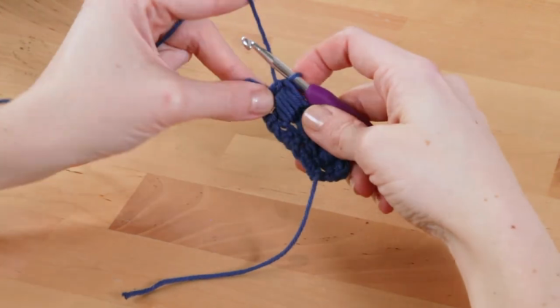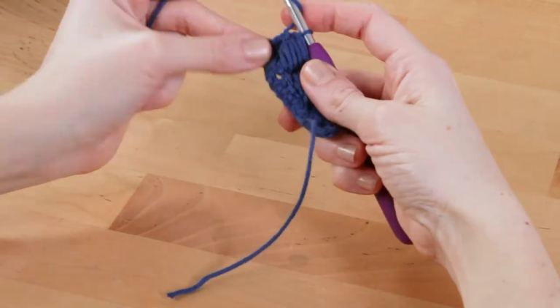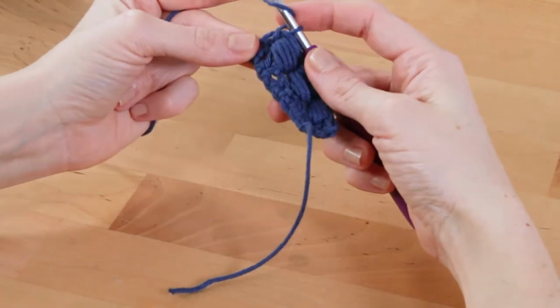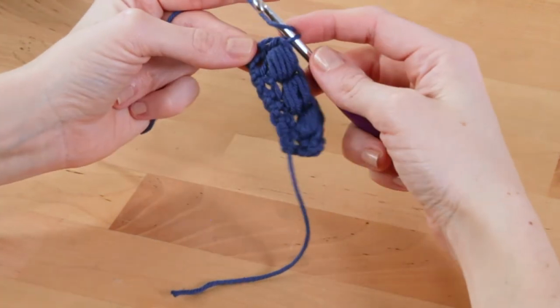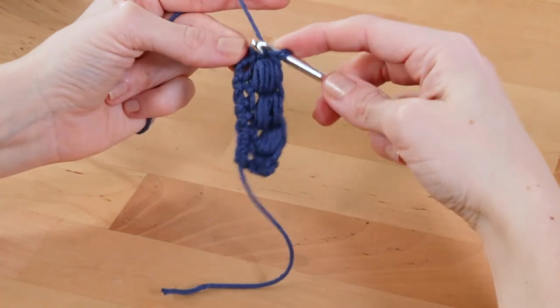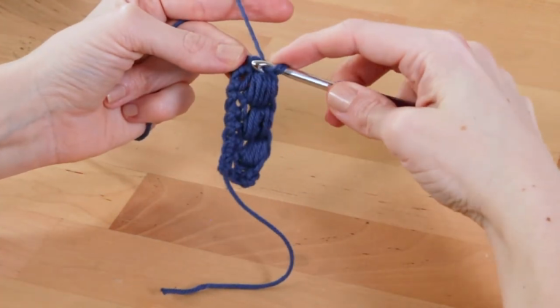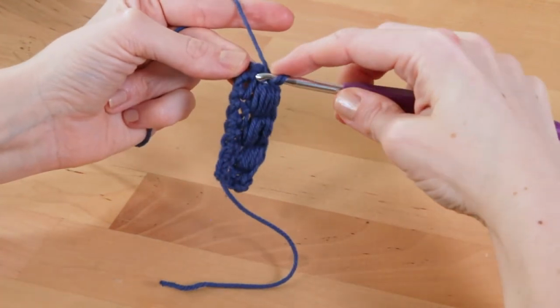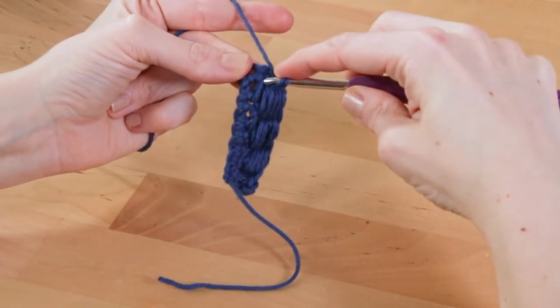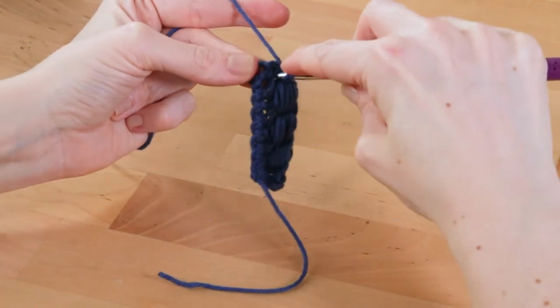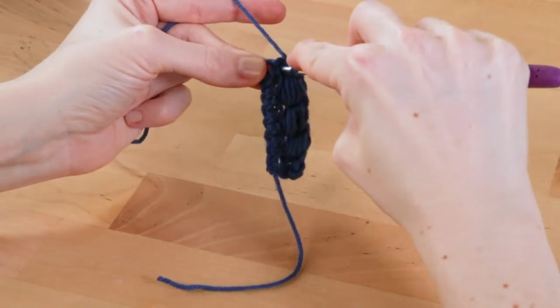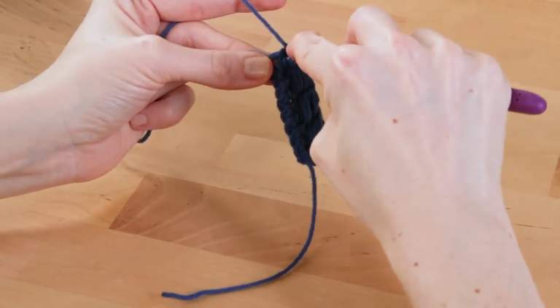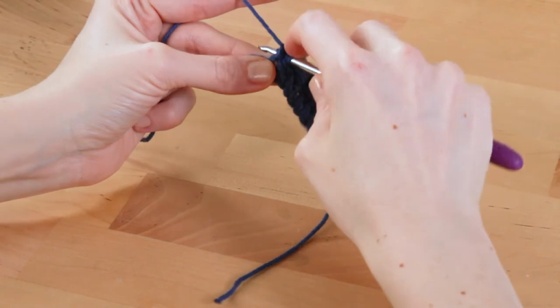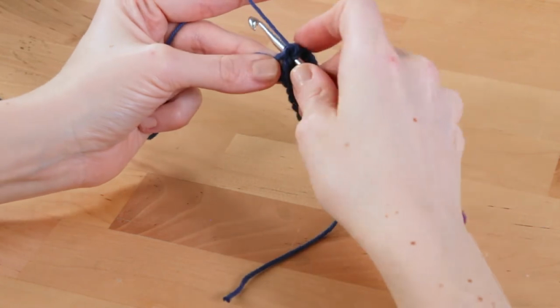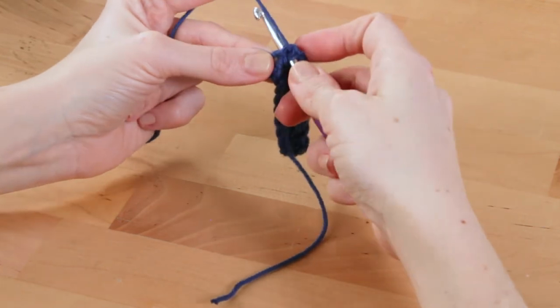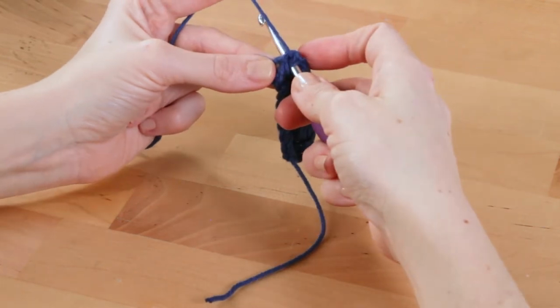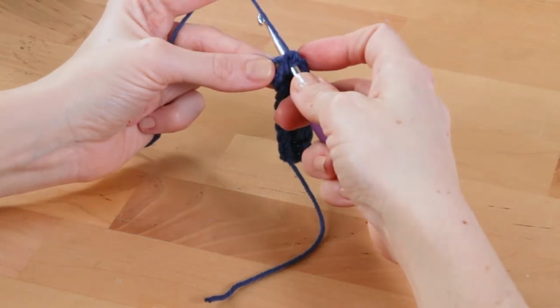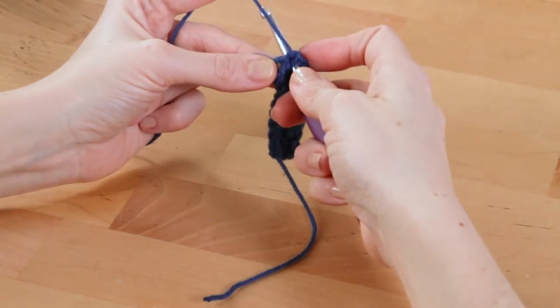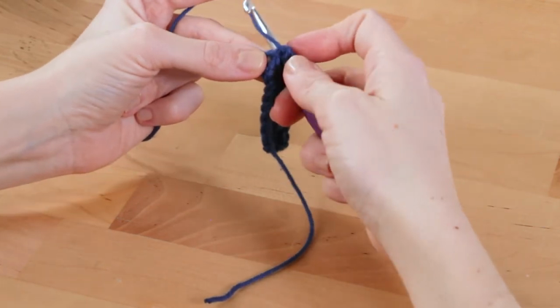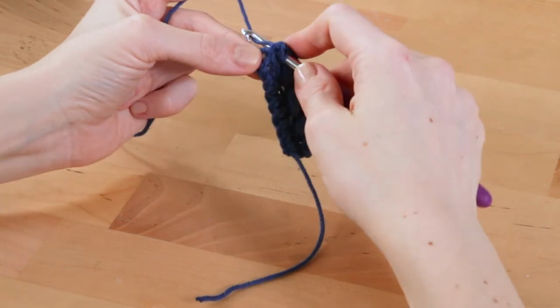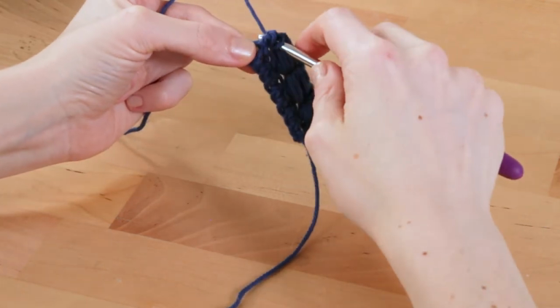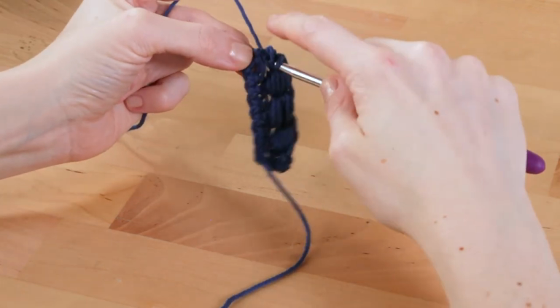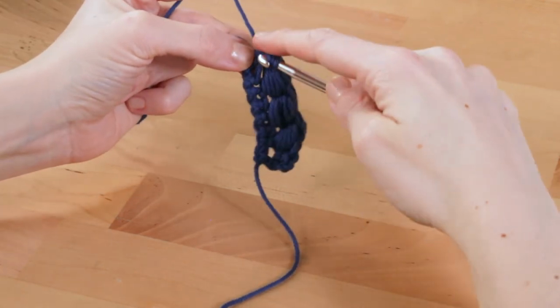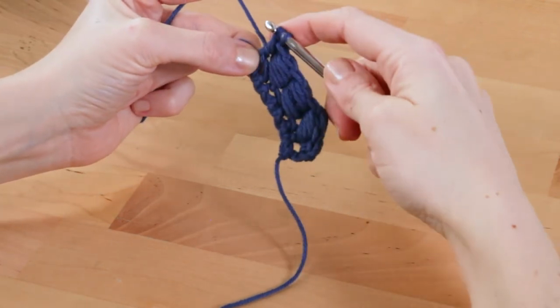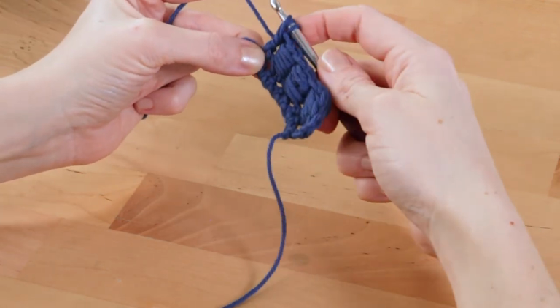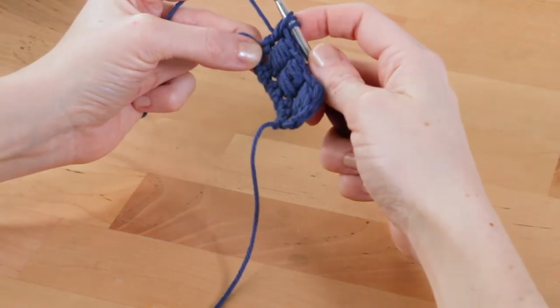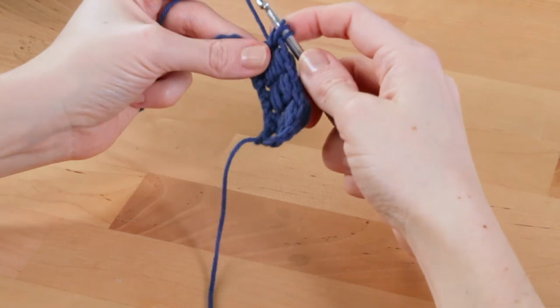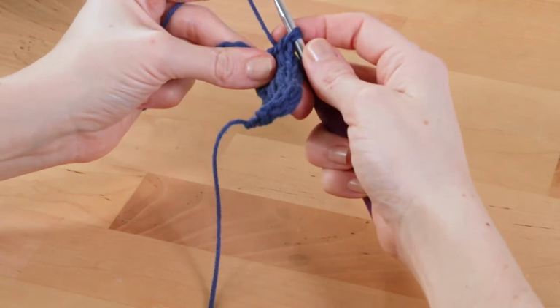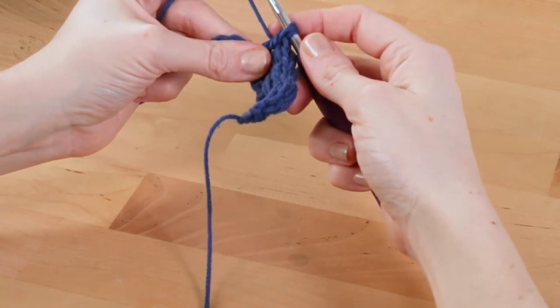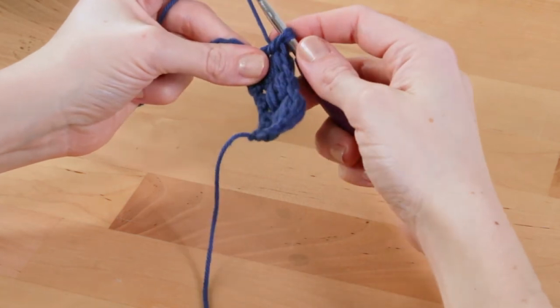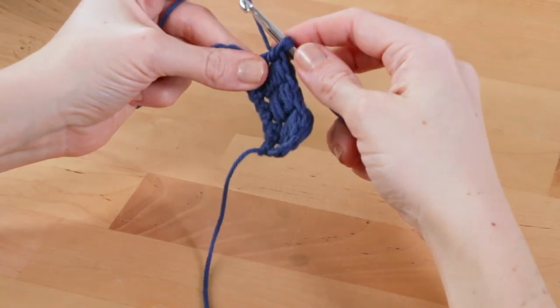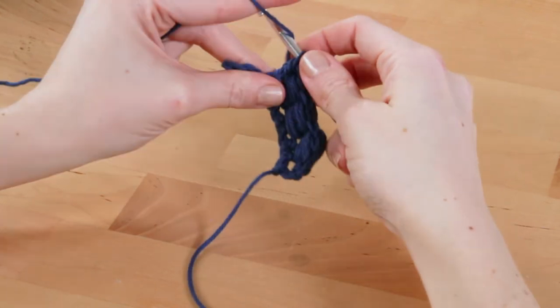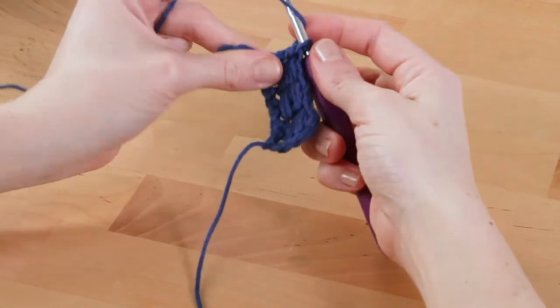One more time: work a half double crochet, then yarn over, wrap that hook around the base of that half double crochet, yarn over, pull up a loop — a total of five times.